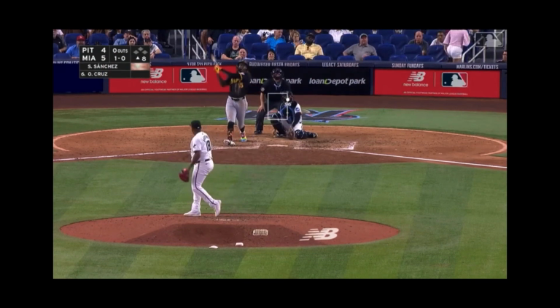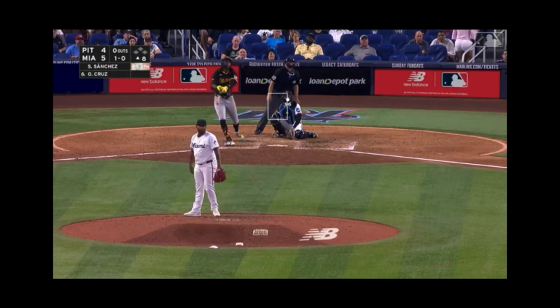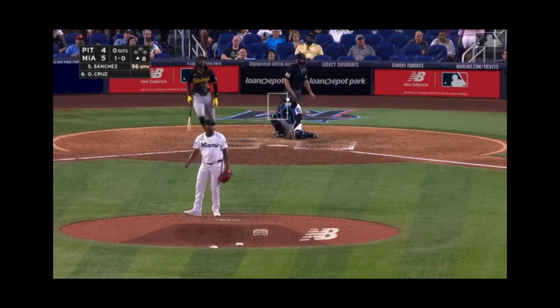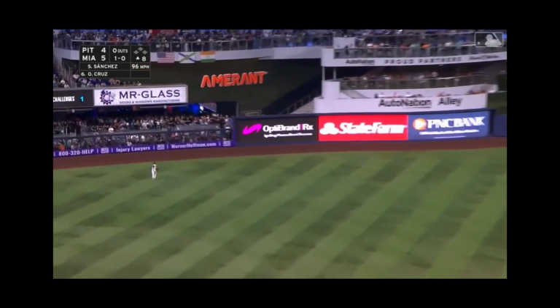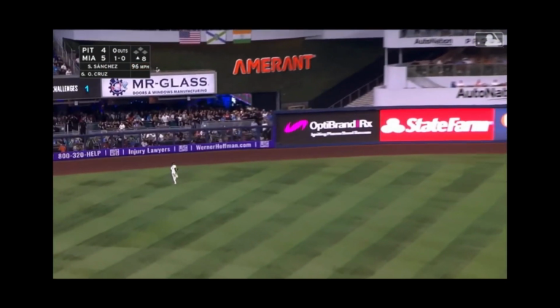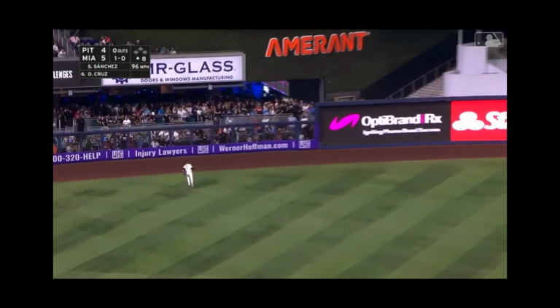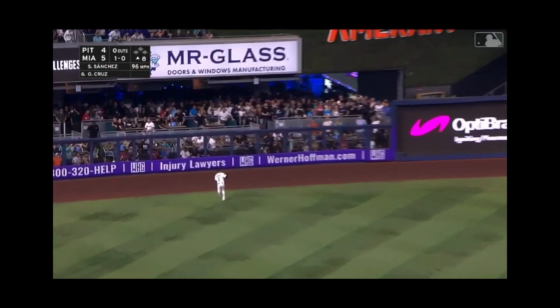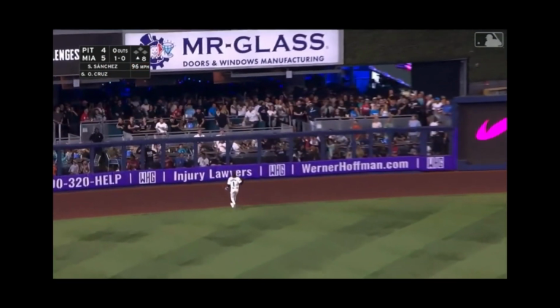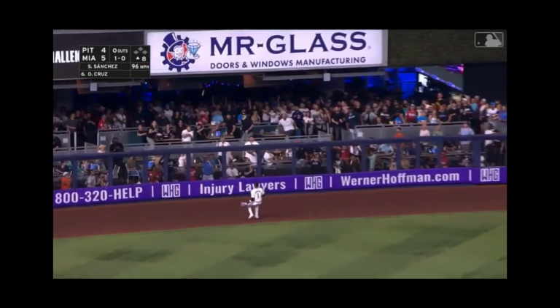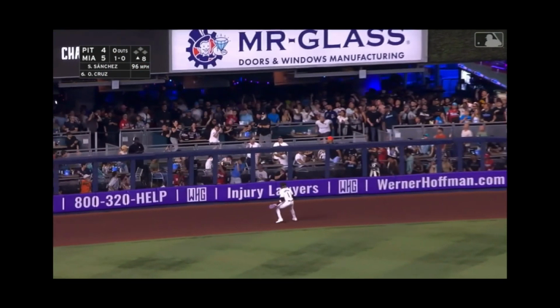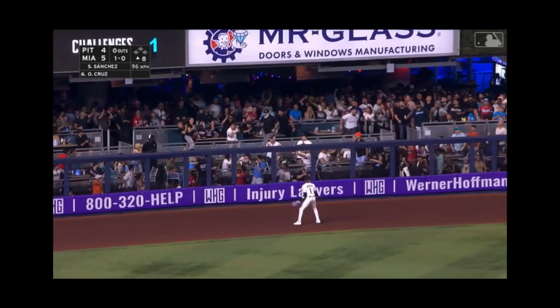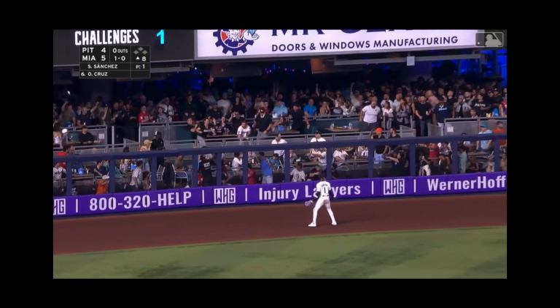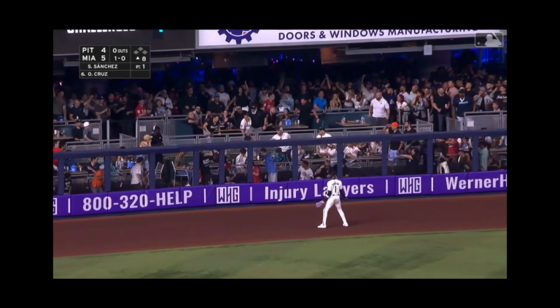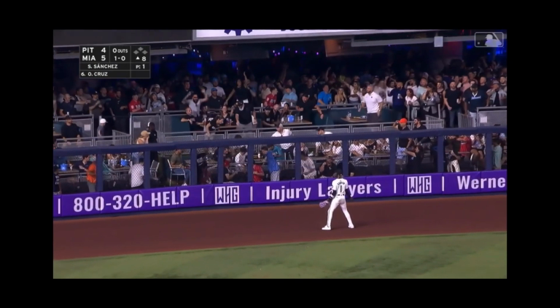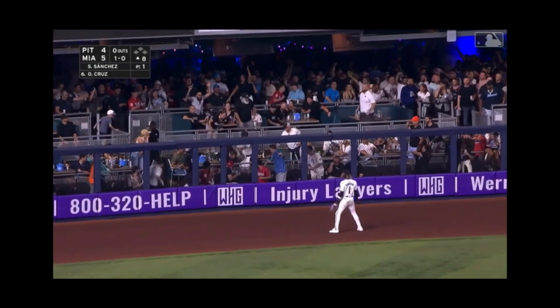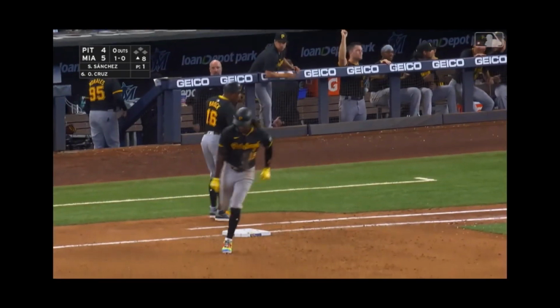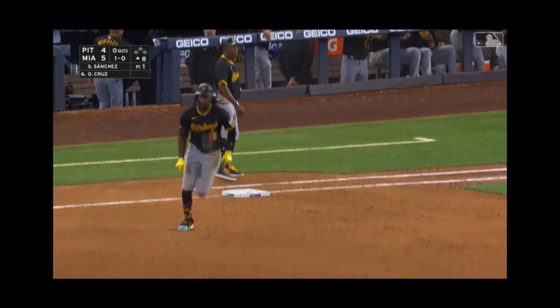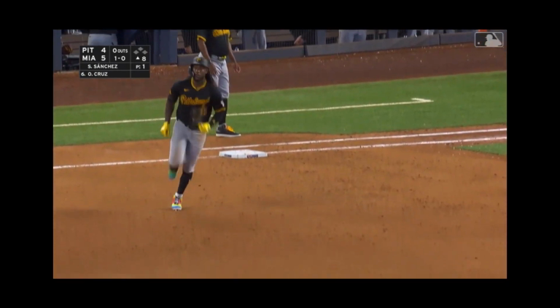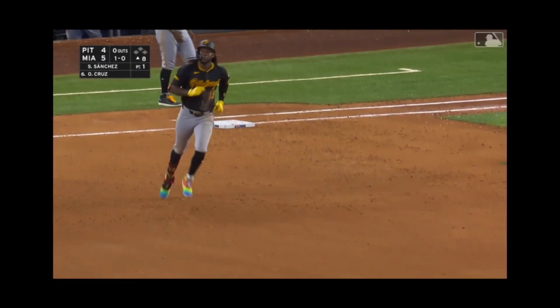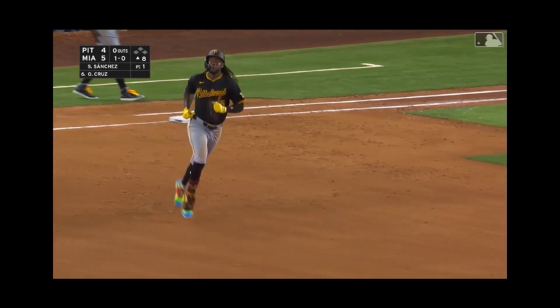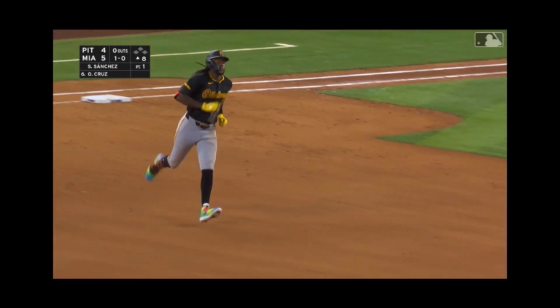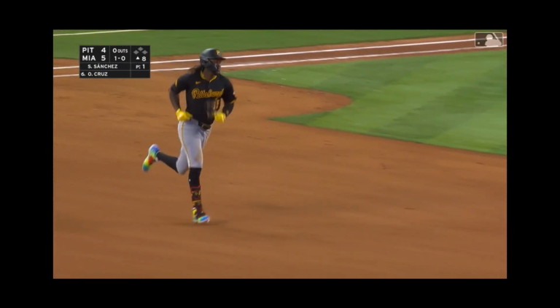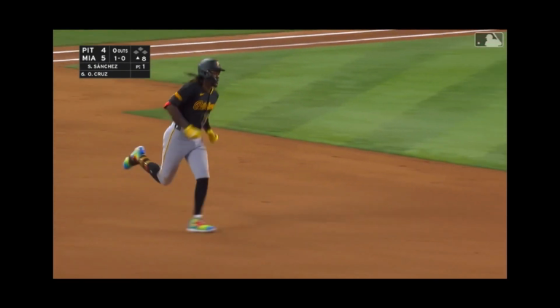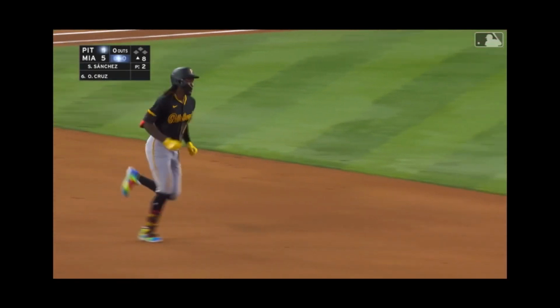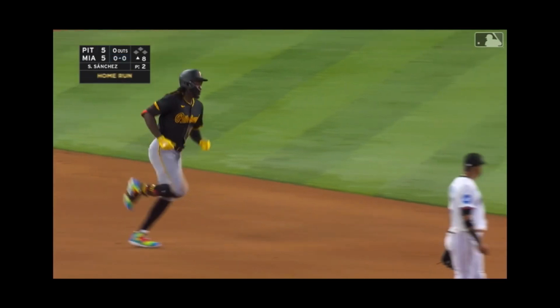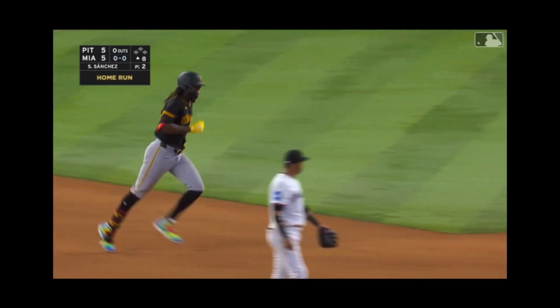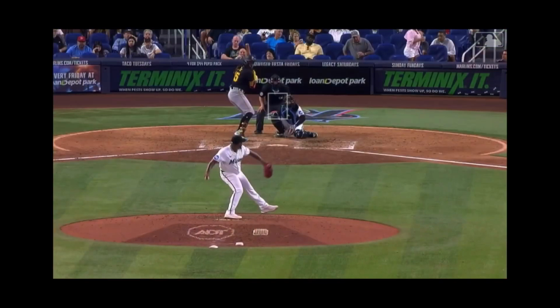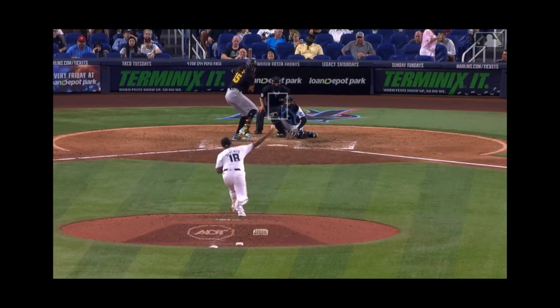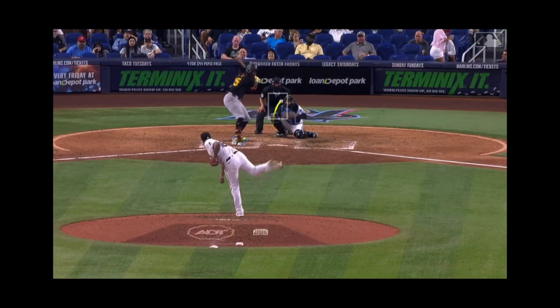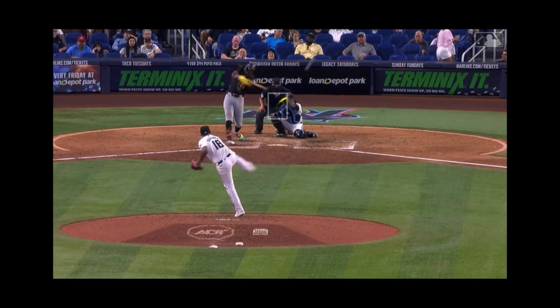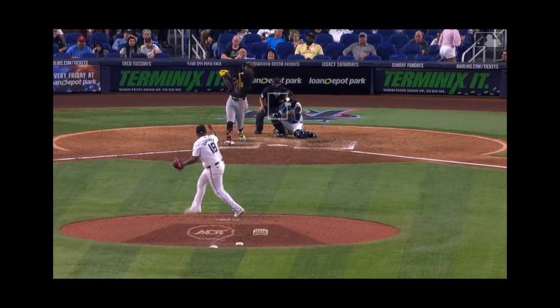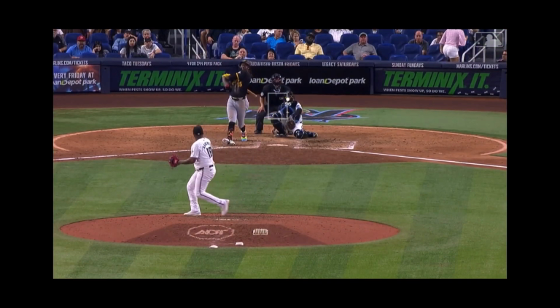Fly ball to left field toward the wall — and how about a tie game with a cruise missile! Oppo. 5-5. Opening Day 2024 — O'Neal Cruz.